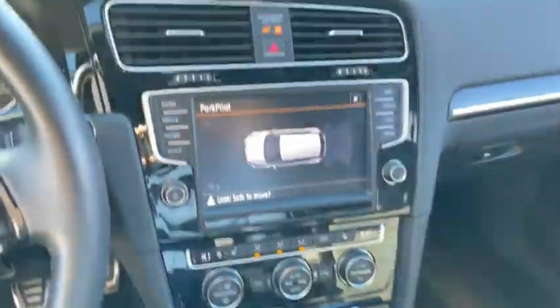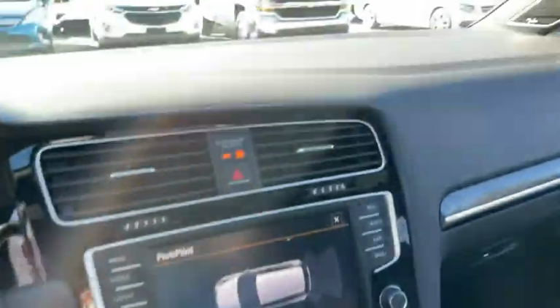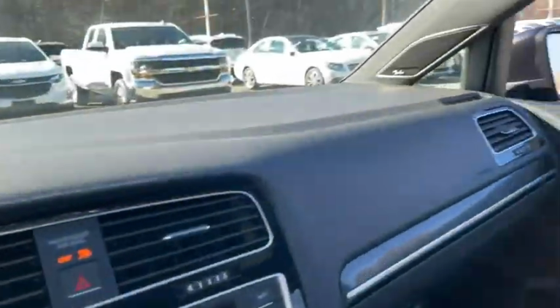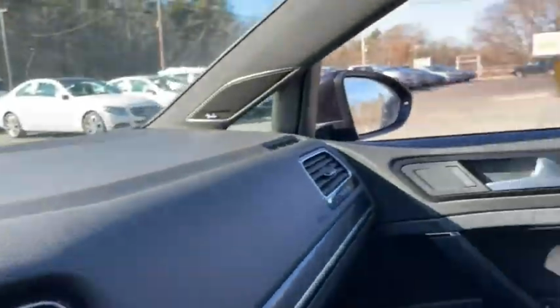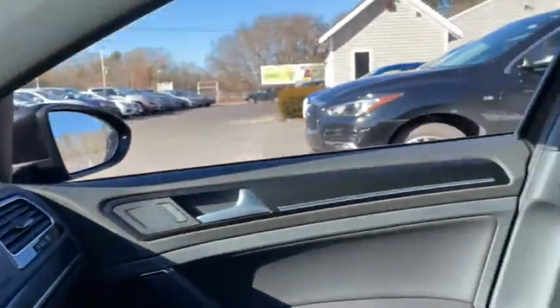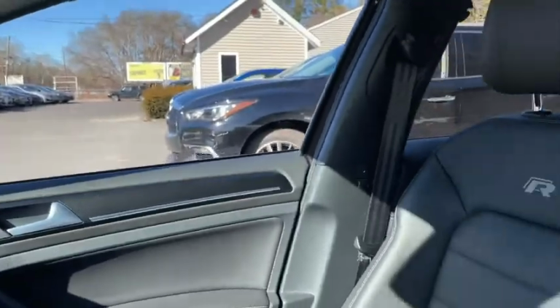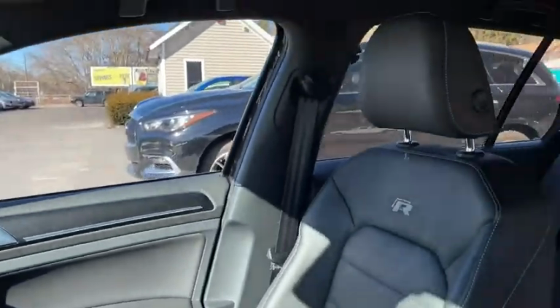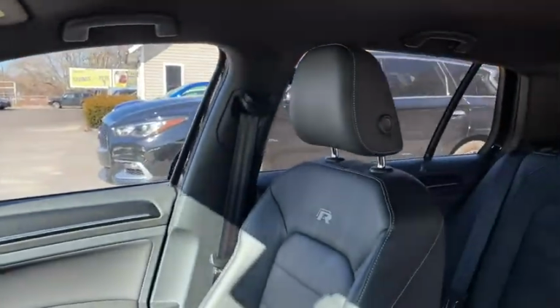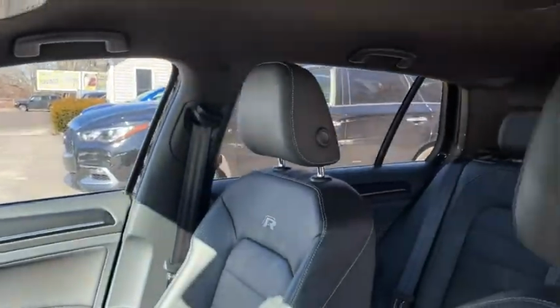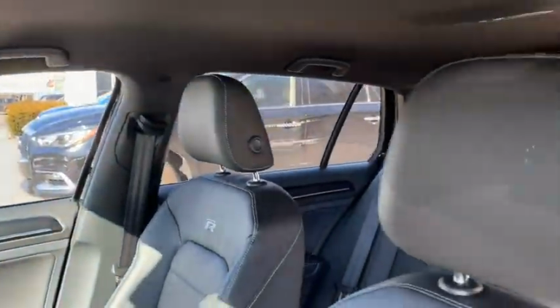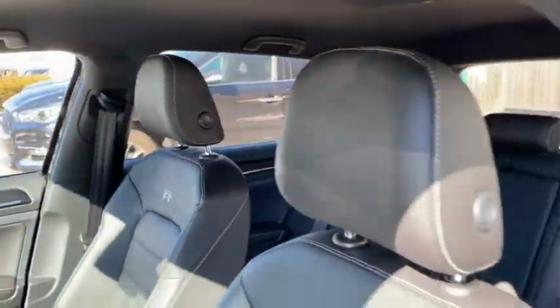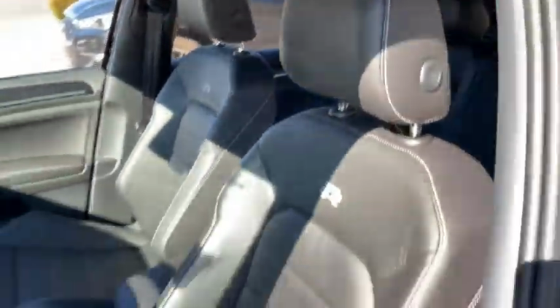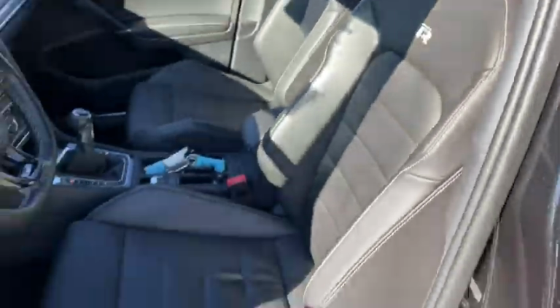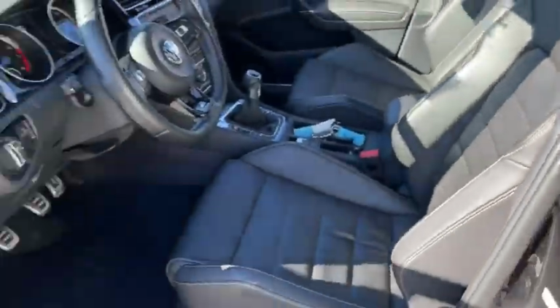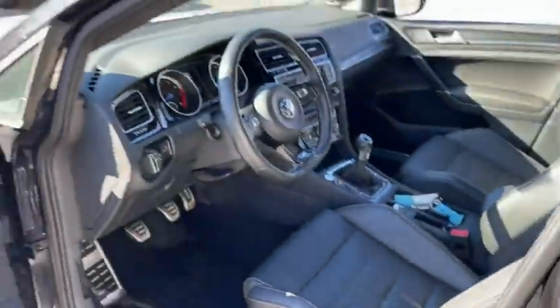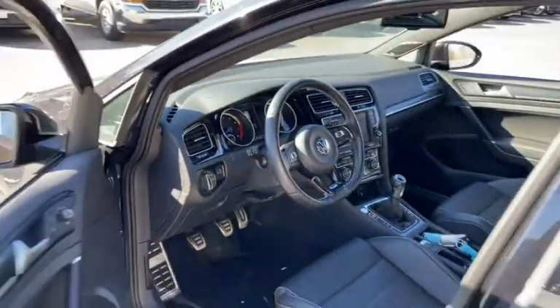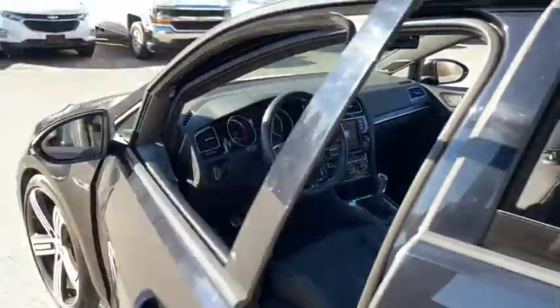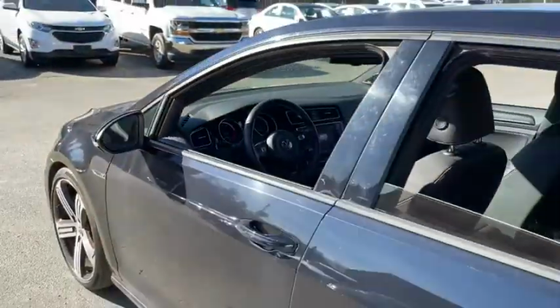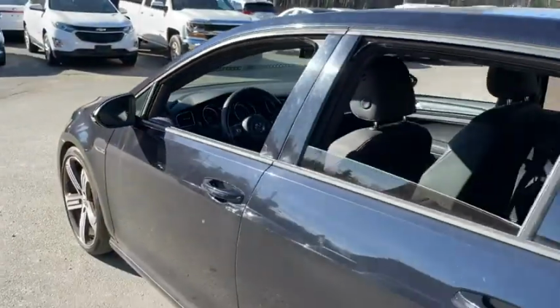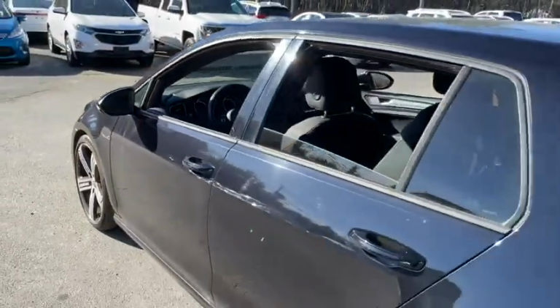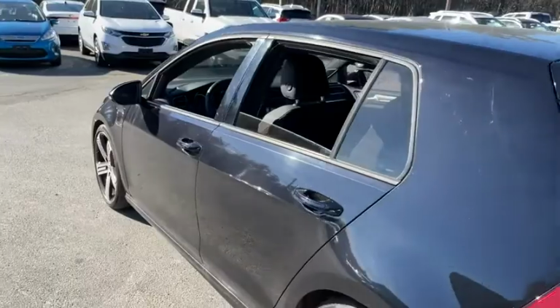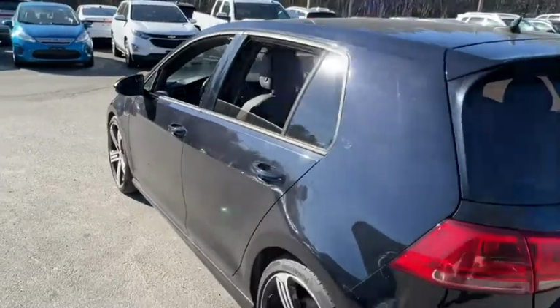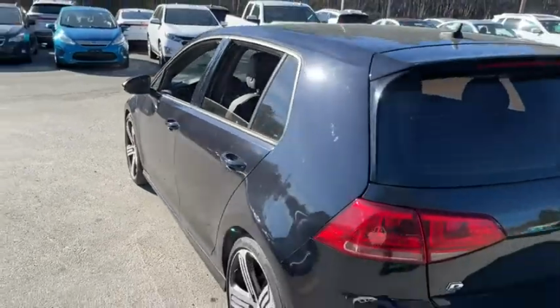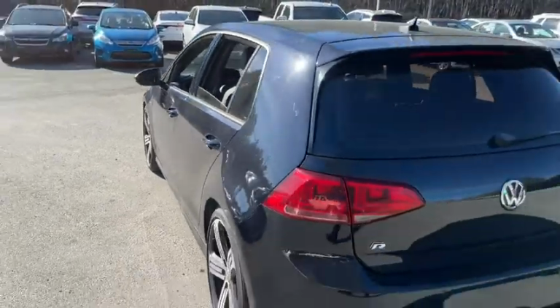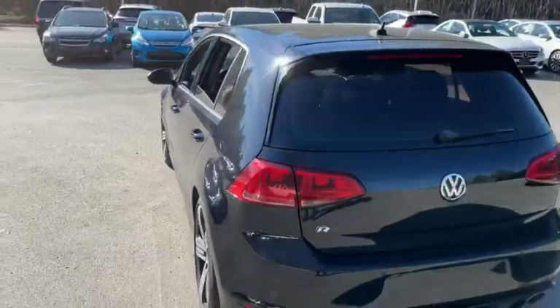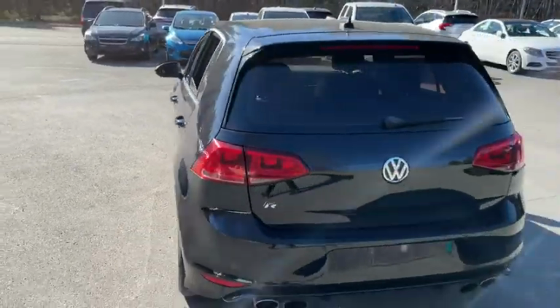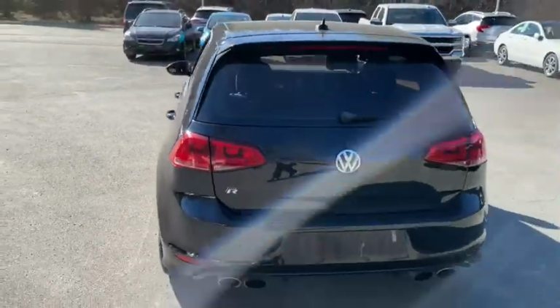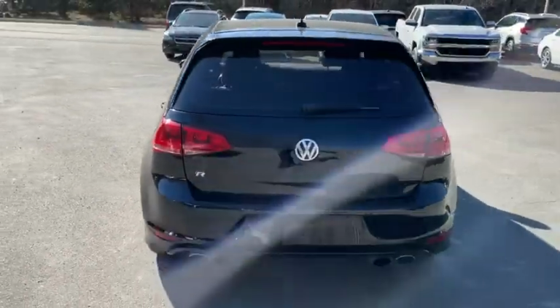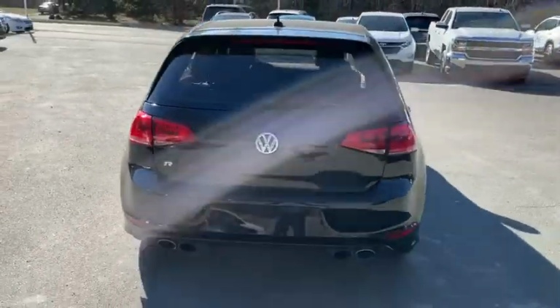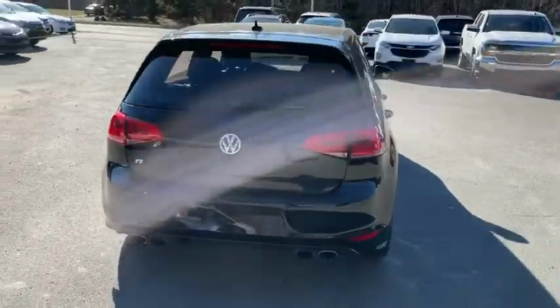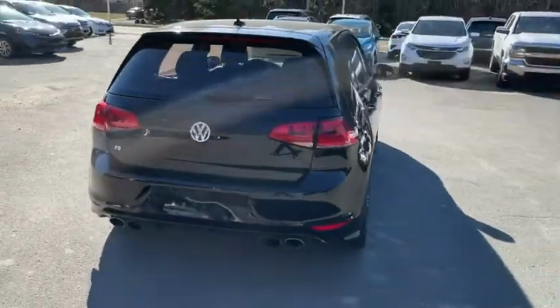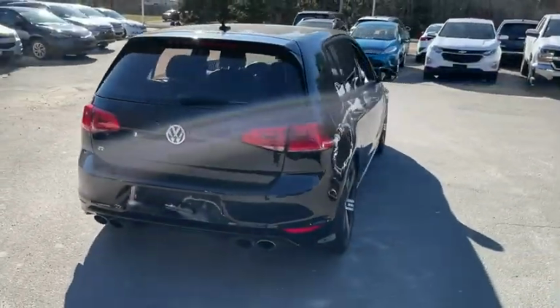Trip computer, remote power door locks, airbags, tachometer, leather seat, daytime running lights, heated passenger seat, power heated outside mirrors, rear spoiler.